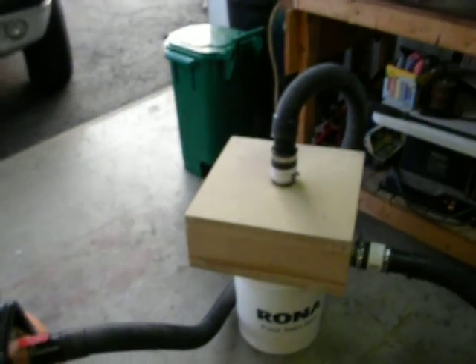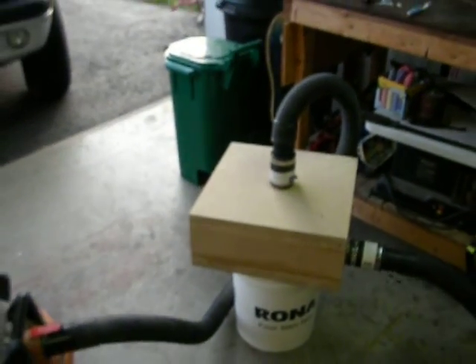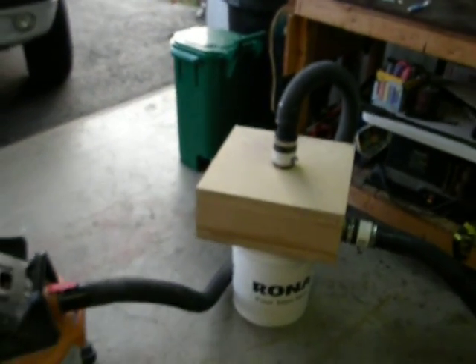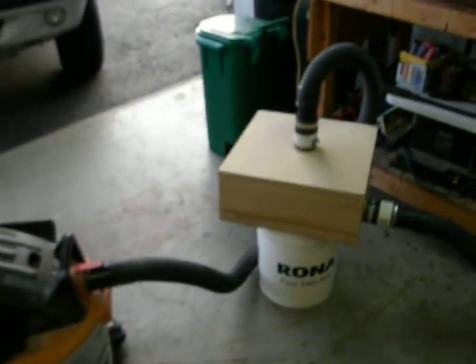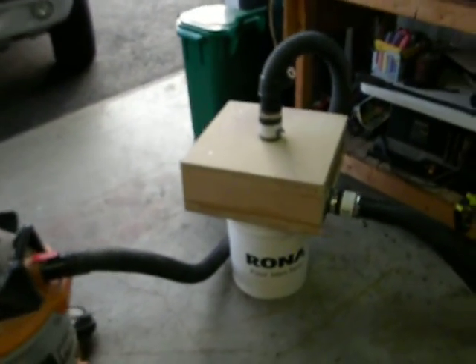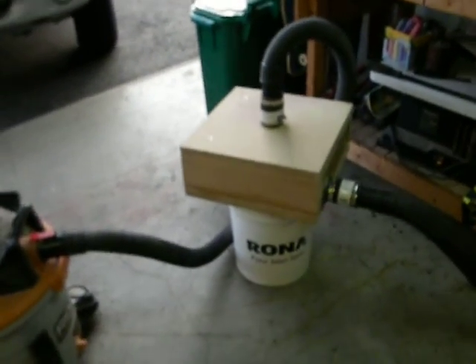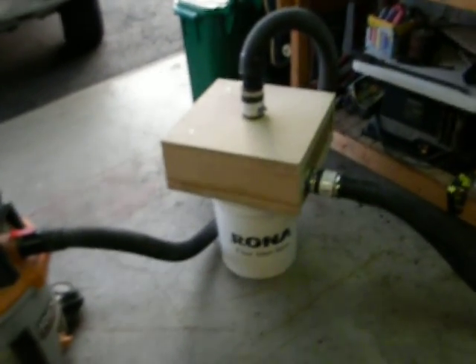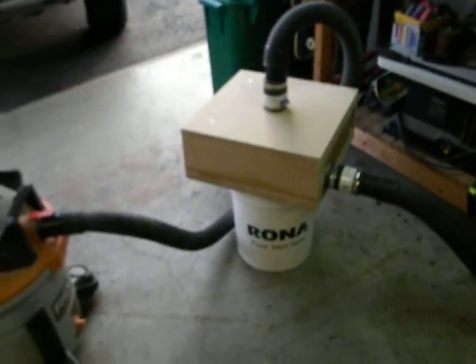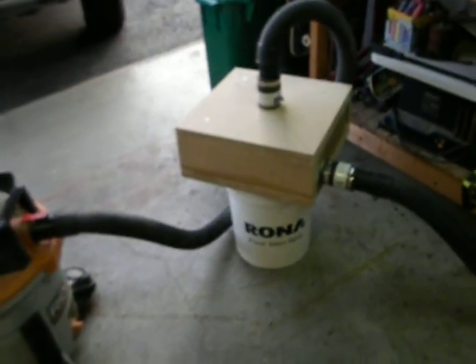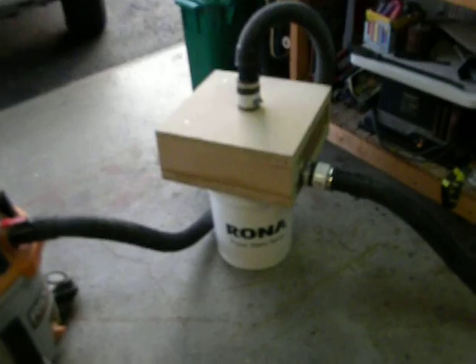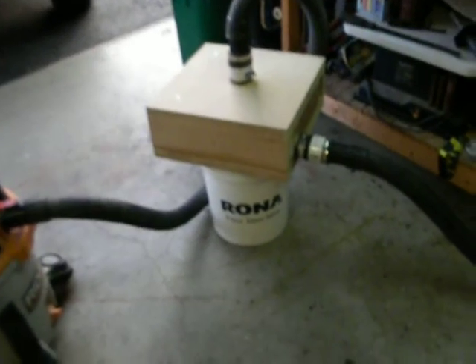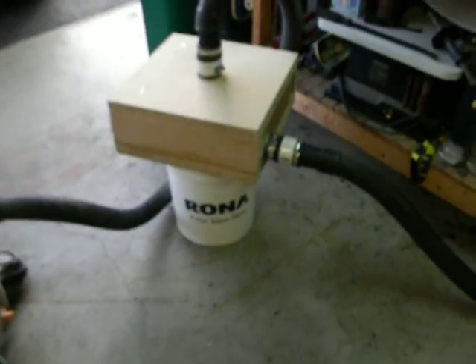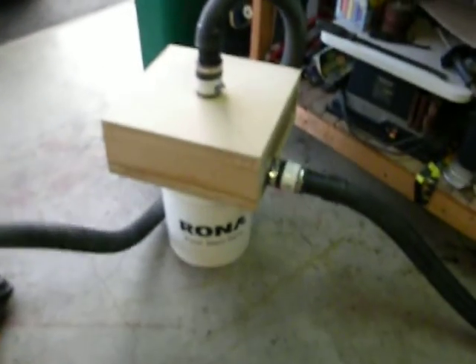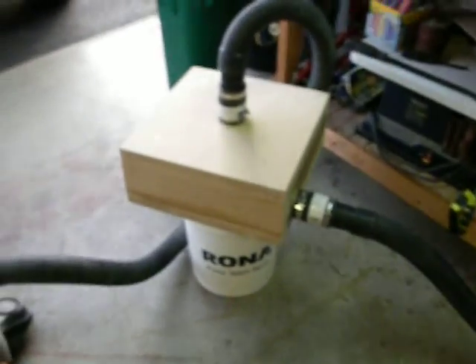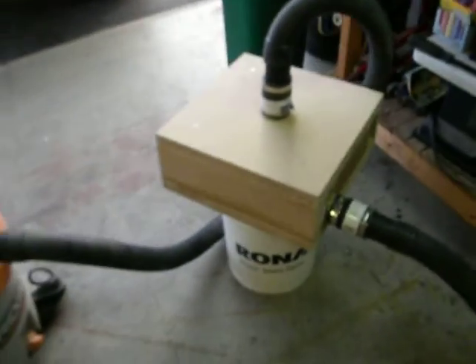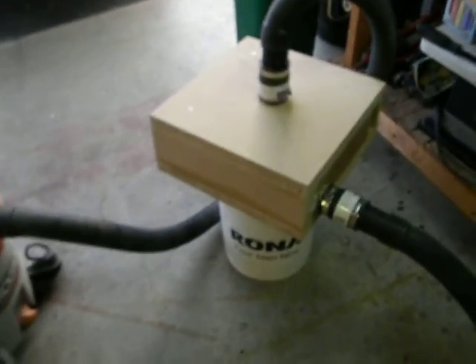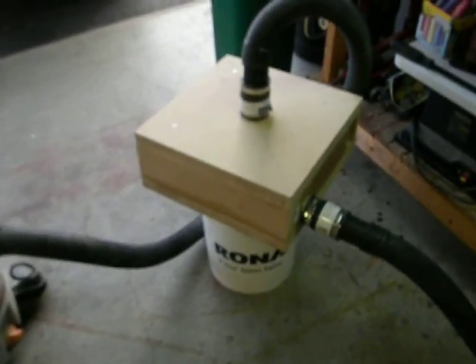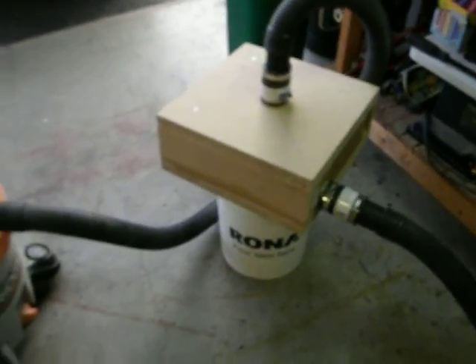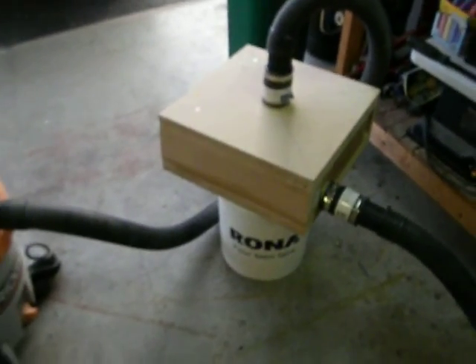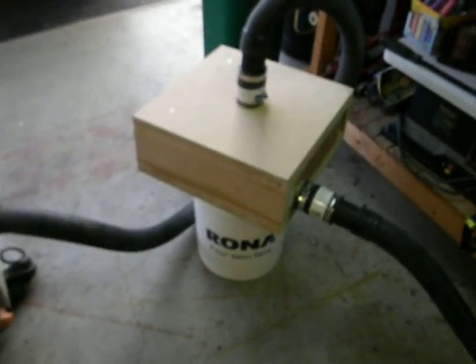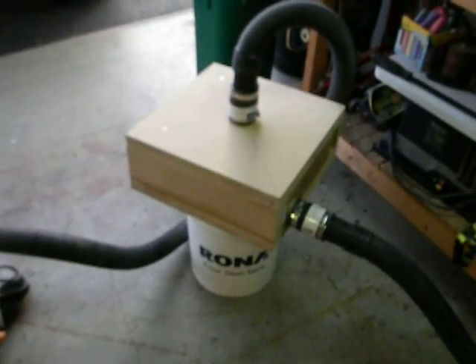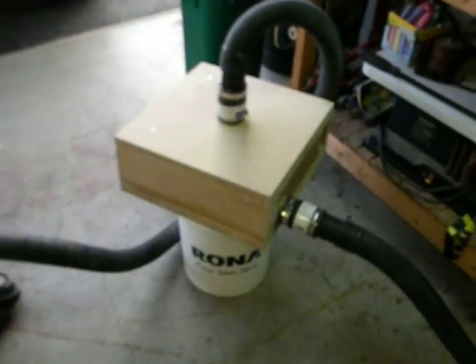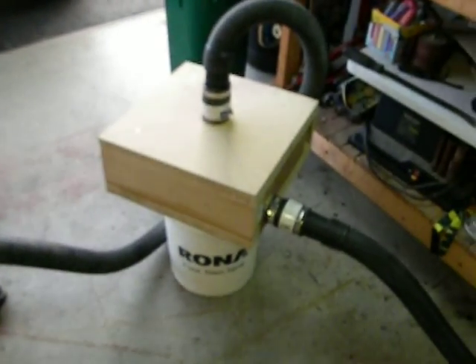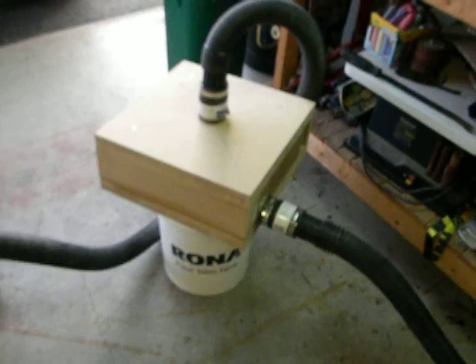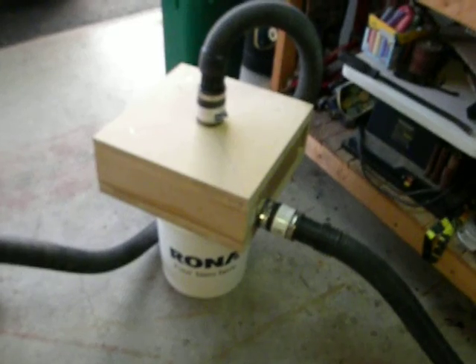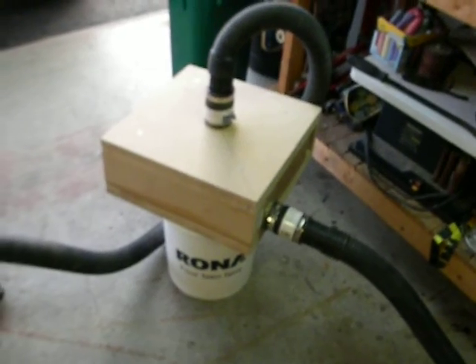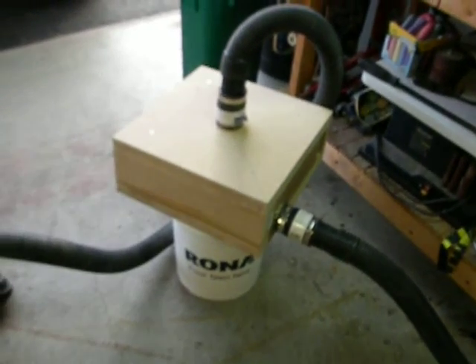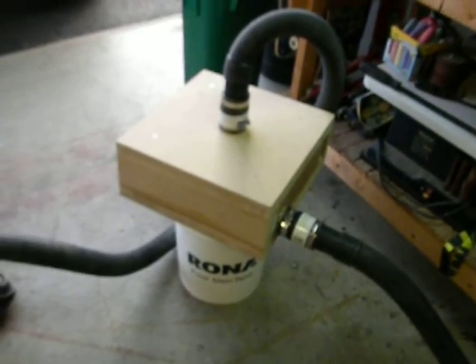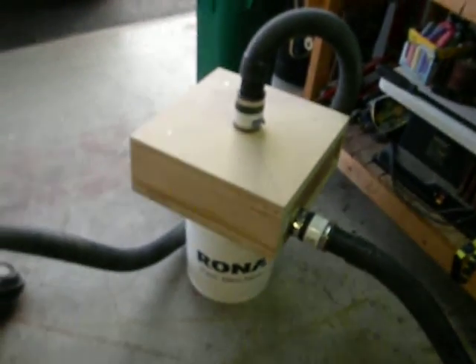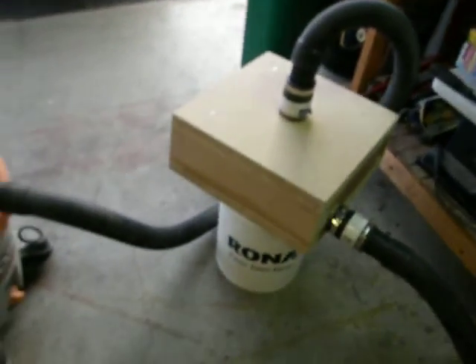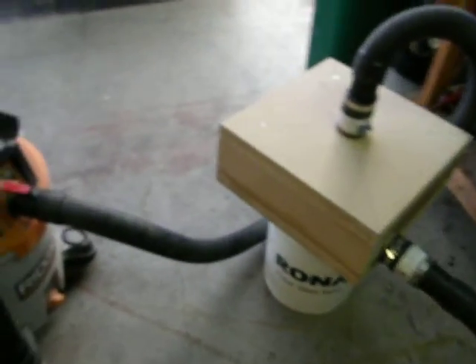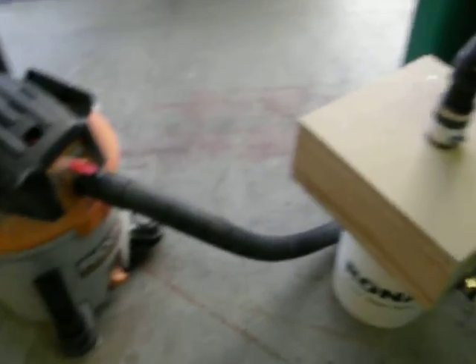Welcome back to Rob's Garage Woodworking. I've used these cyclone dust separators for a little while and I'm pretty happy with them. We're just going to talk about how they work and how to build them.